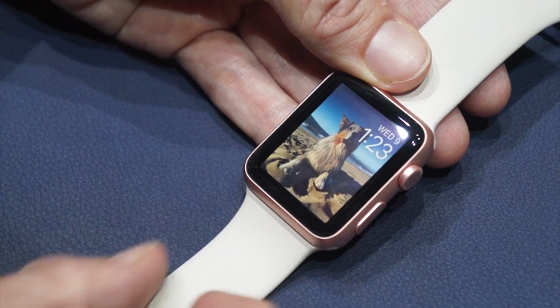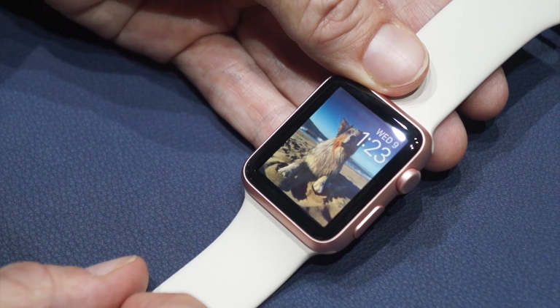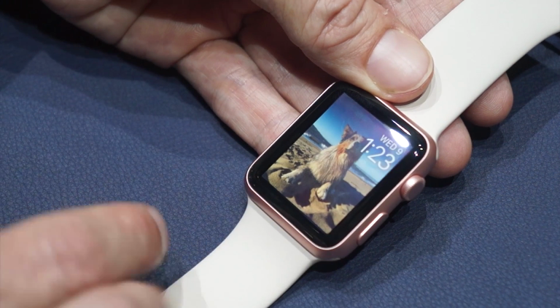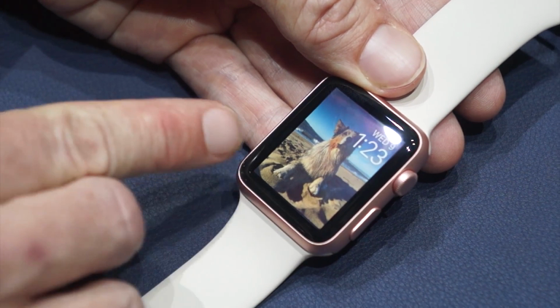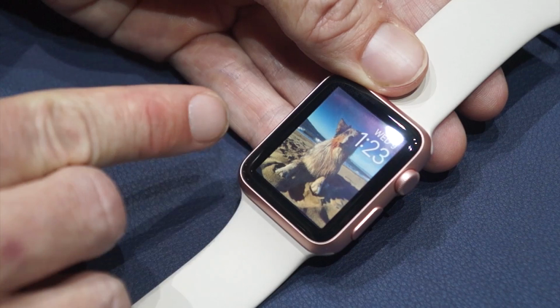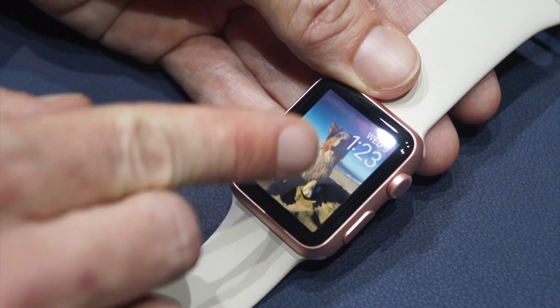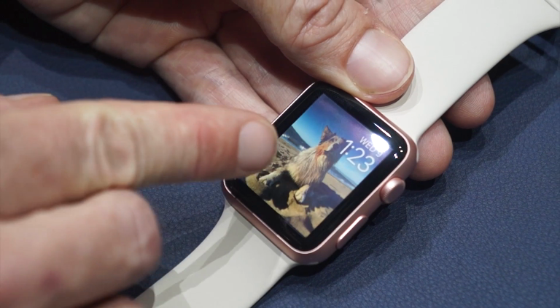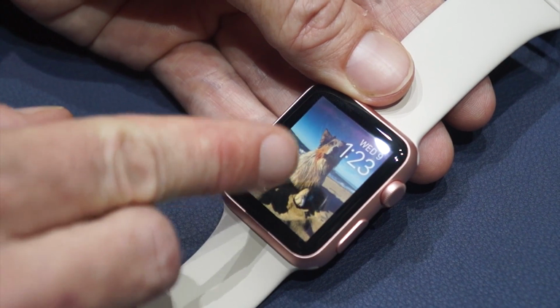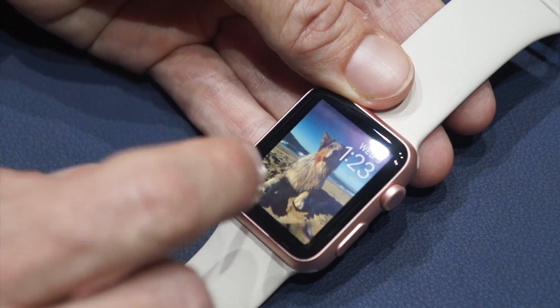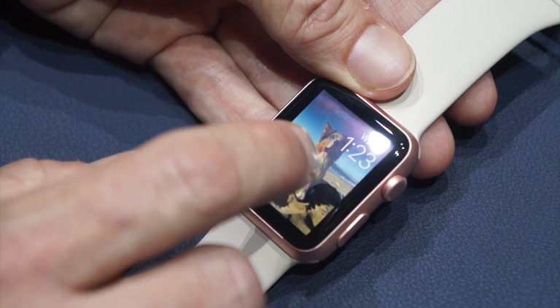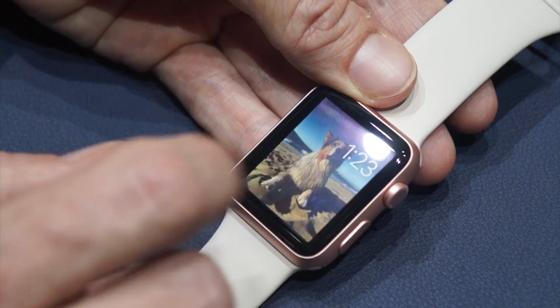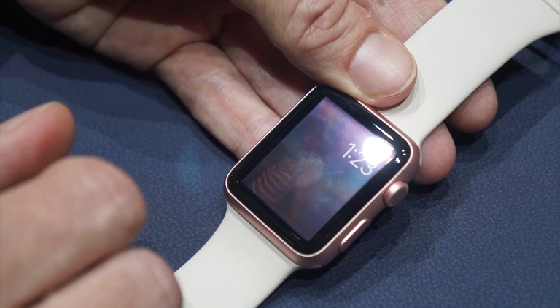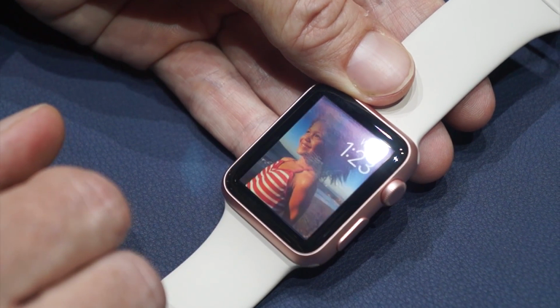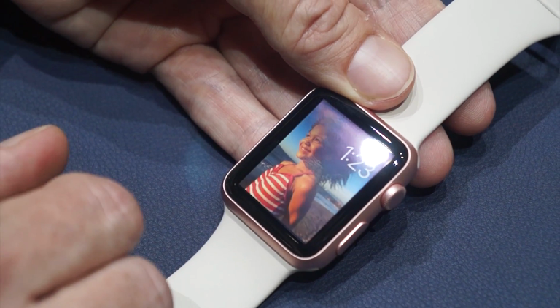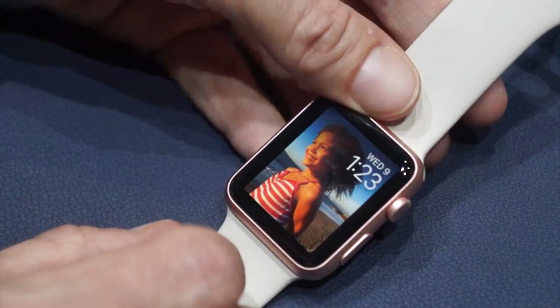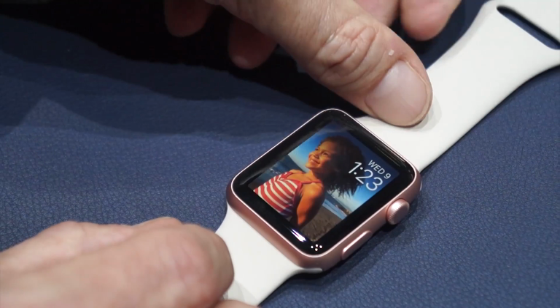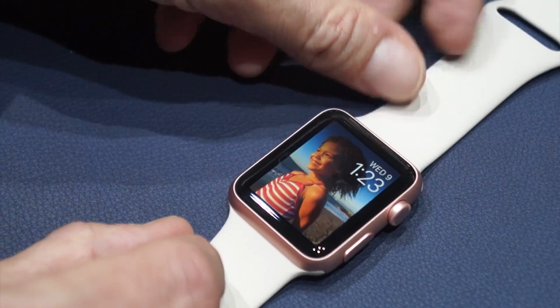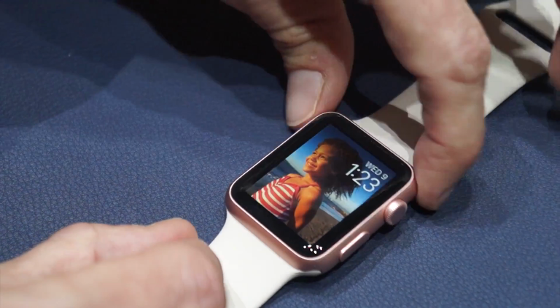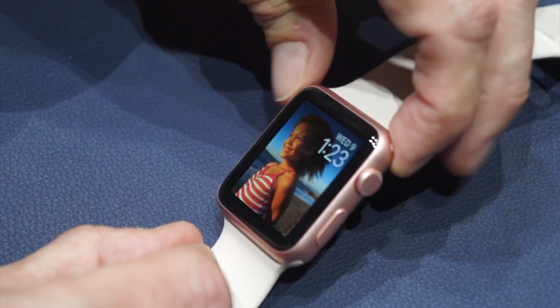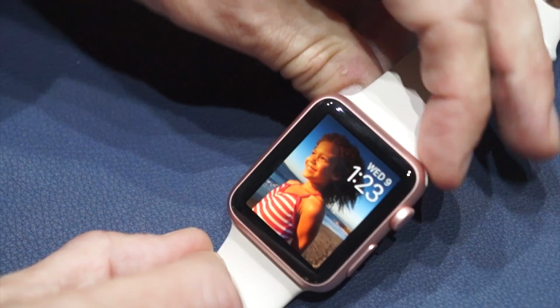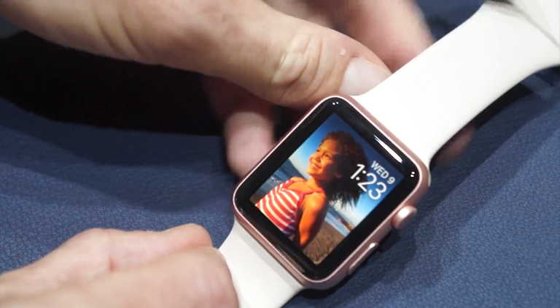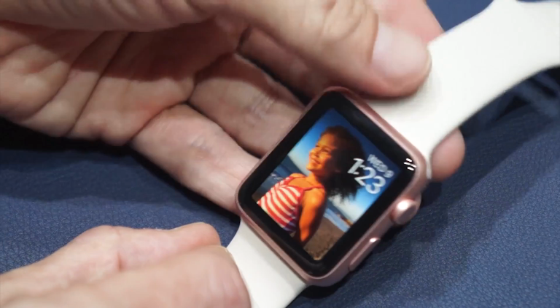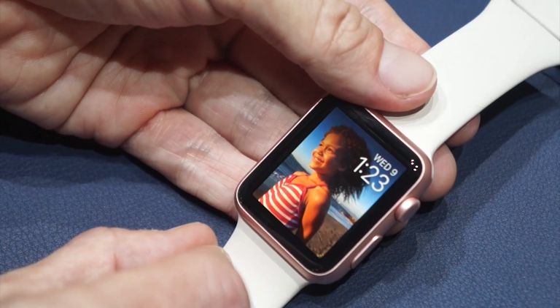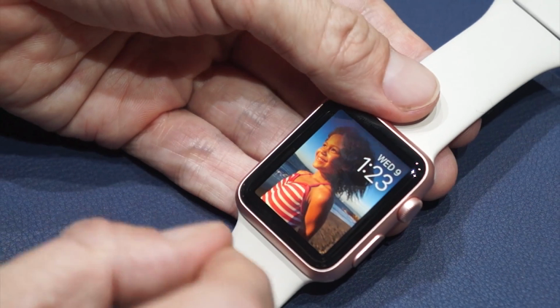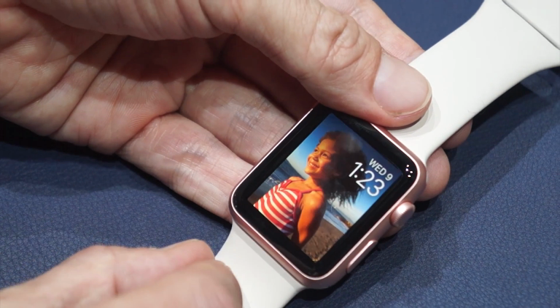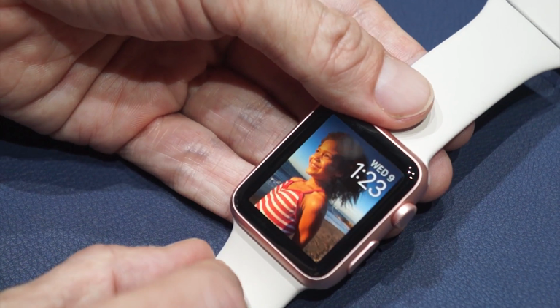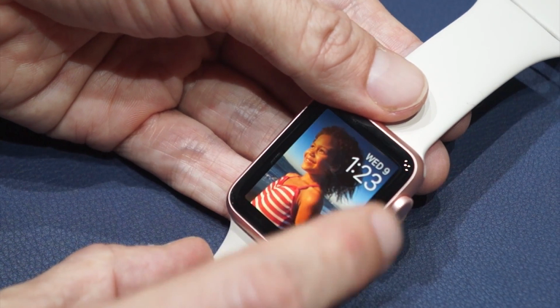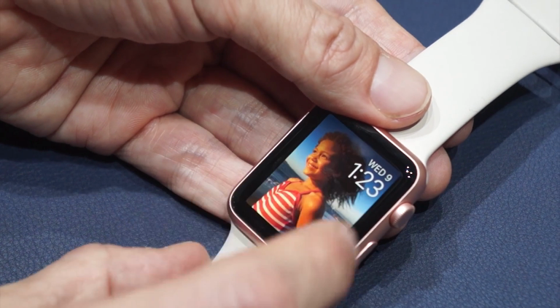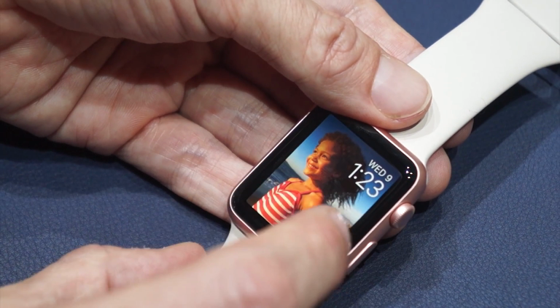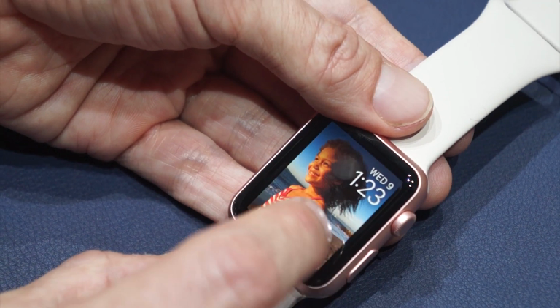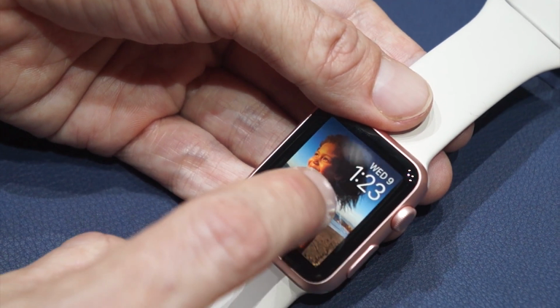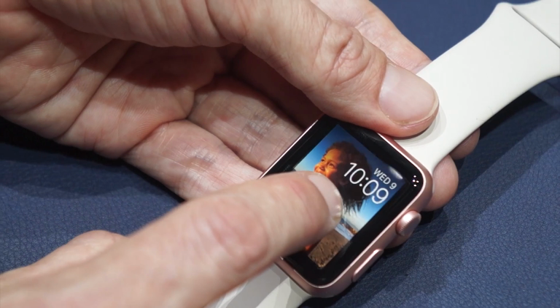Let me show you some of the new features here. Now, you noticed when I woke the watch up, that photo moved a little, and that's because it's a live photo from the iPhone 6S, and those have a little bit of motion attached to them.